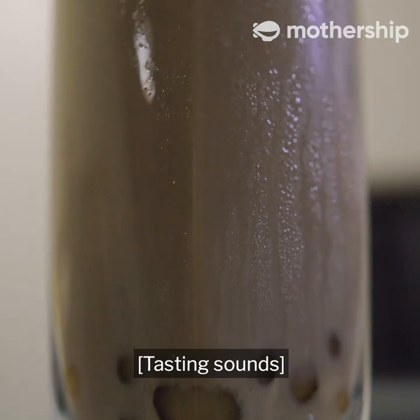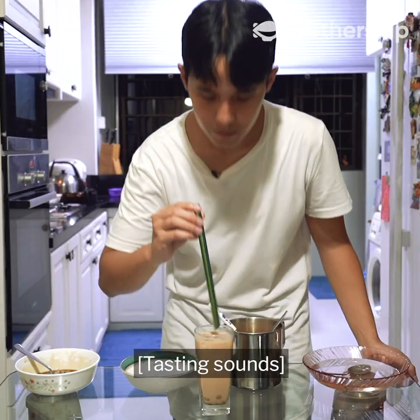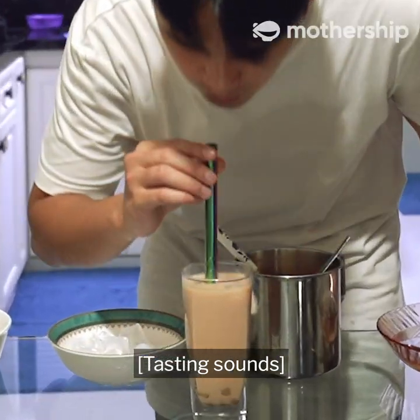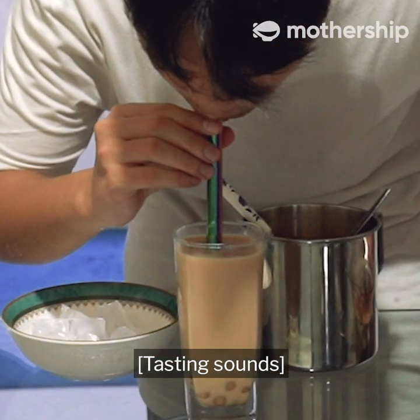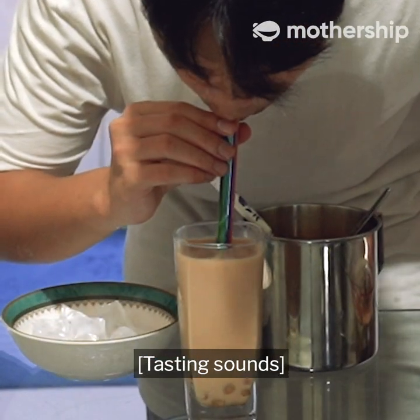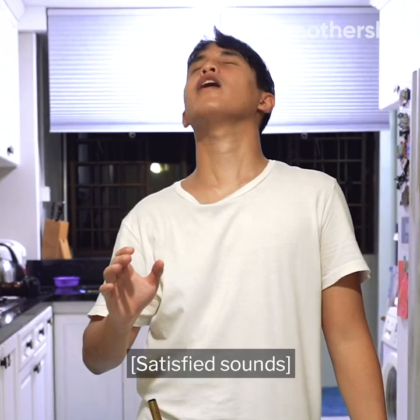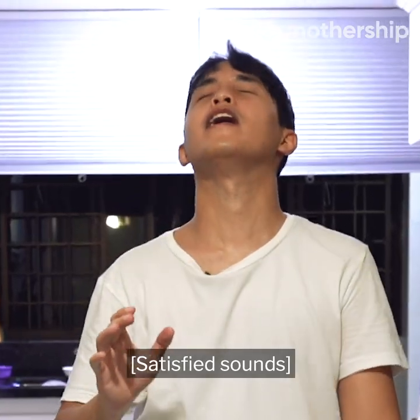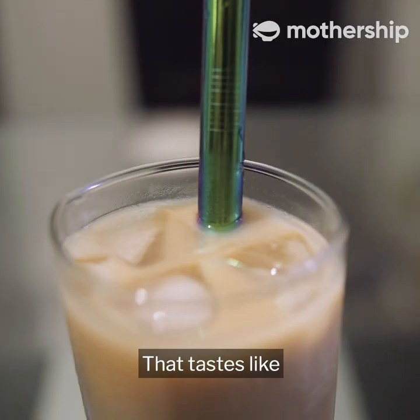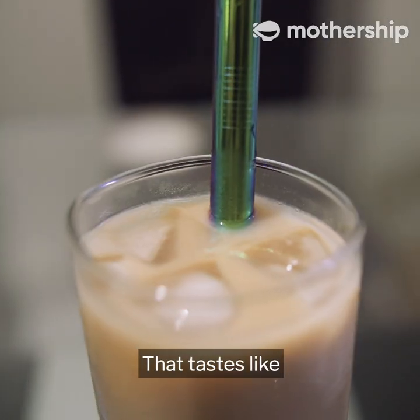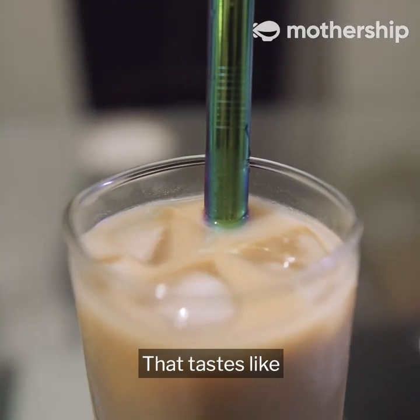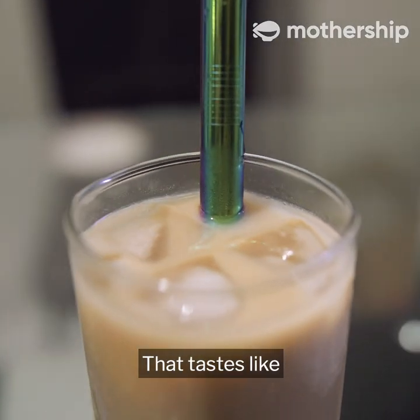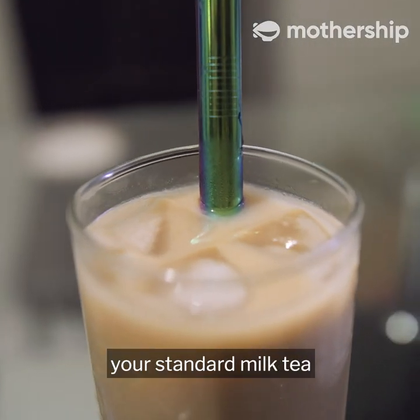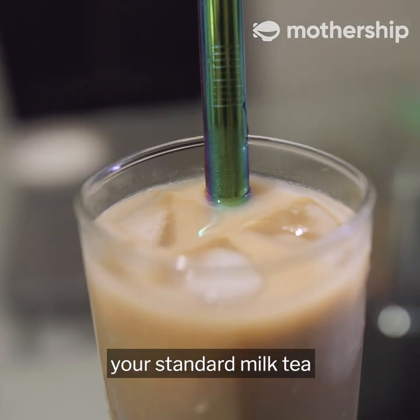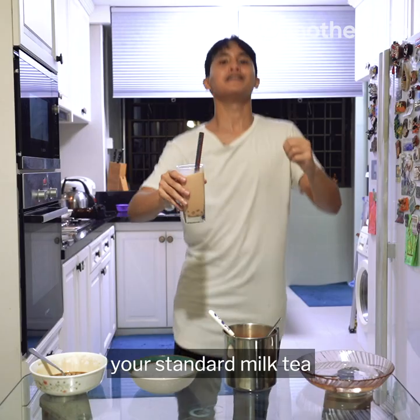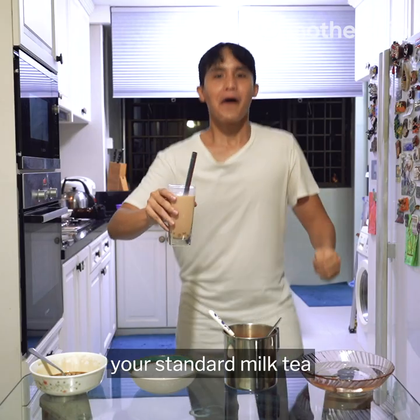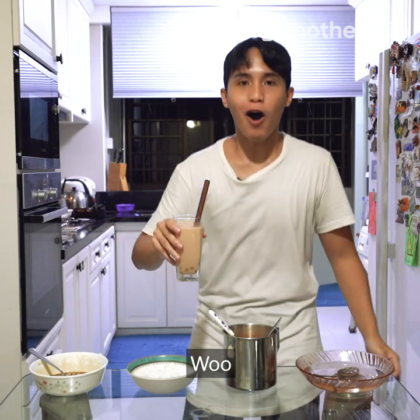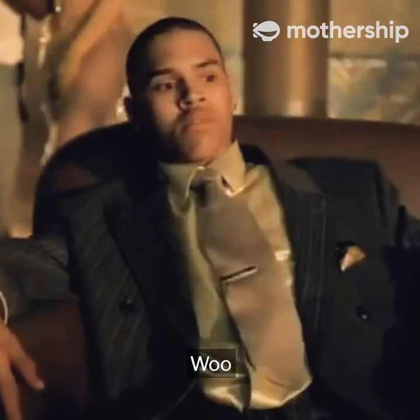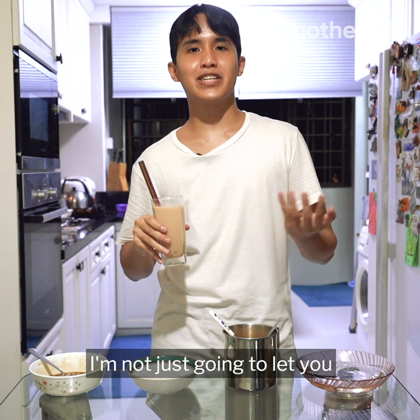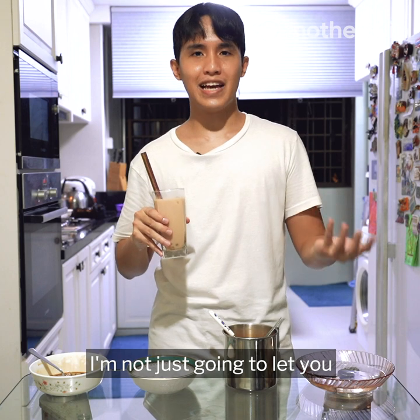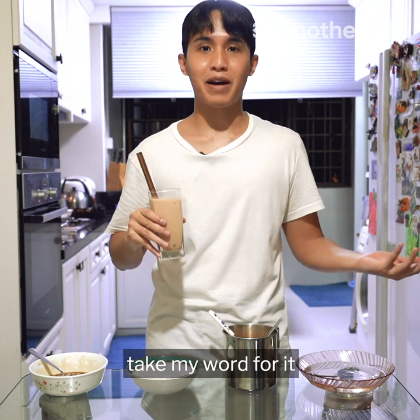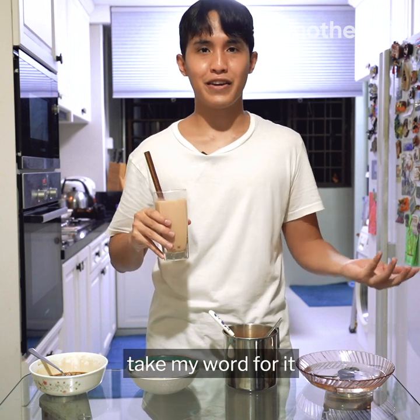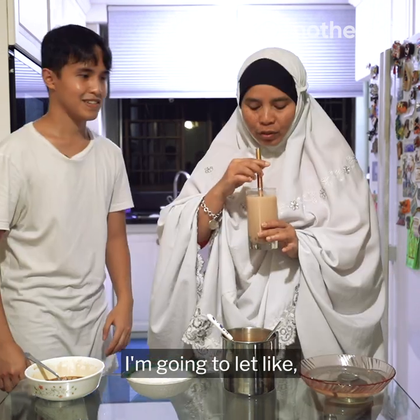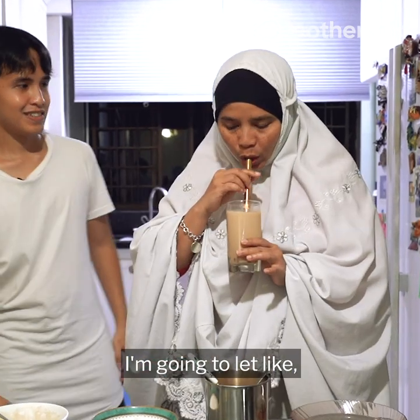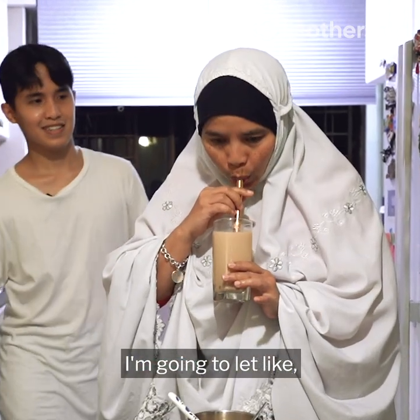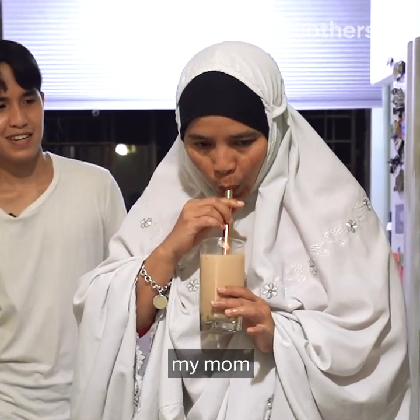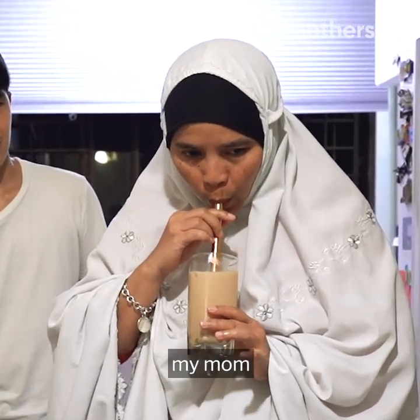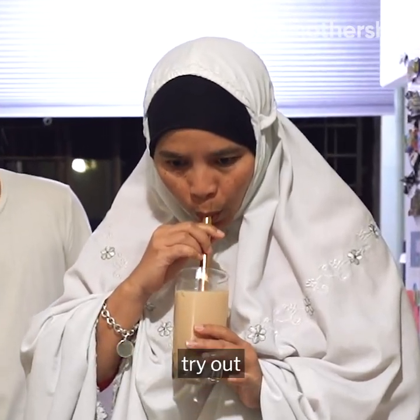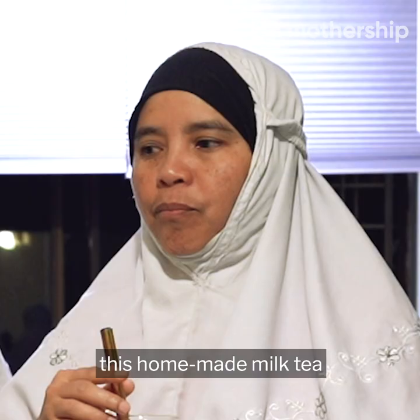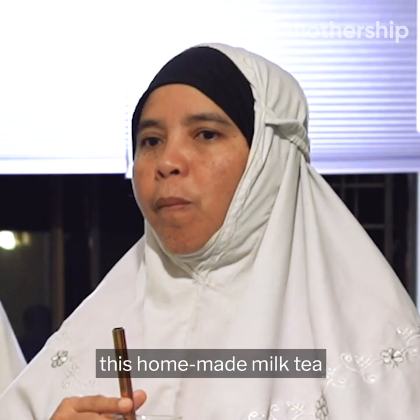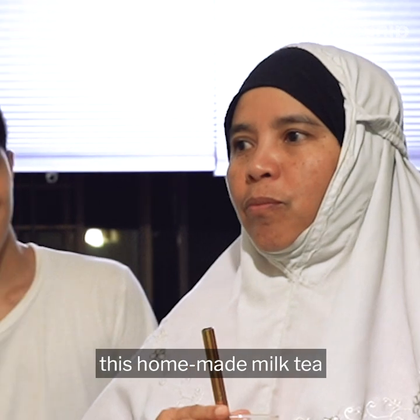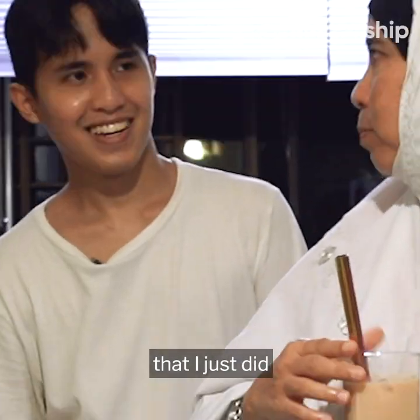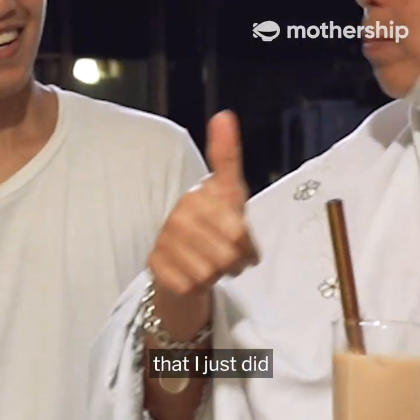Wow, that tastes like your standard milk tea! I'm not just going to let you take my word for it — I'm going to let my mom try out this homemade milk tea that I just made.